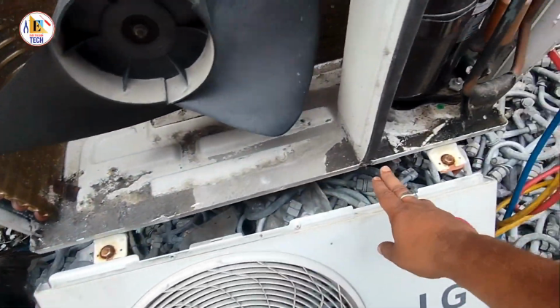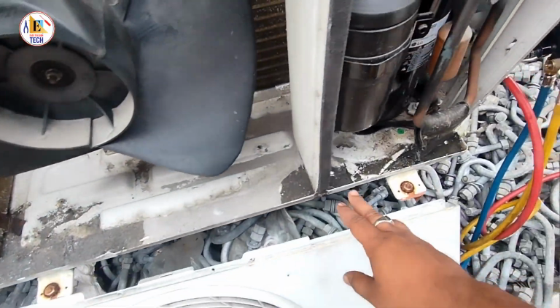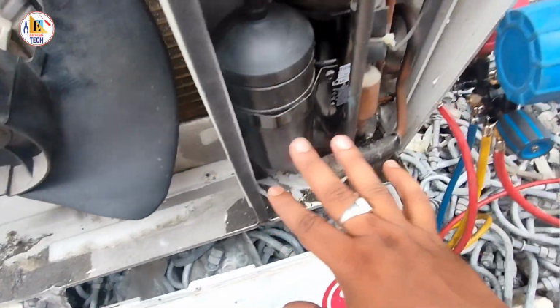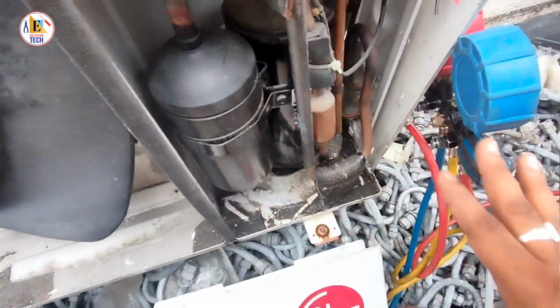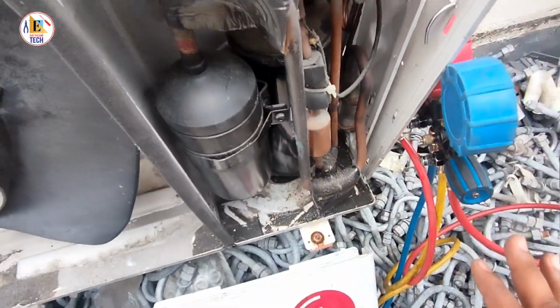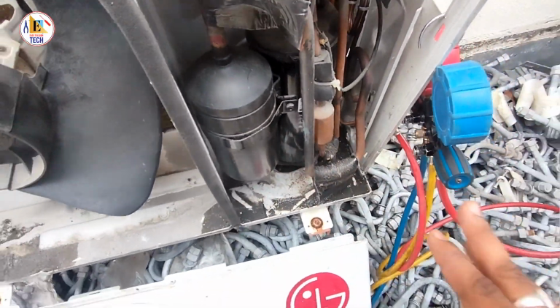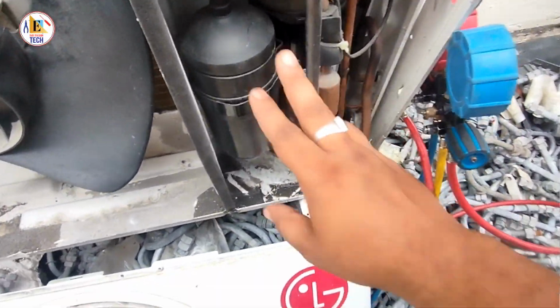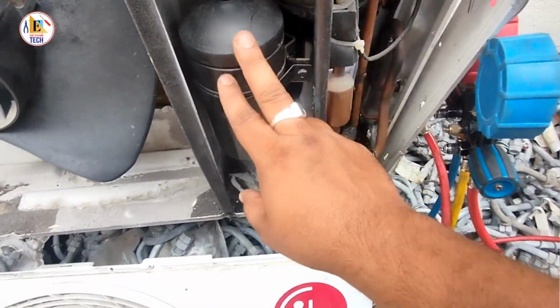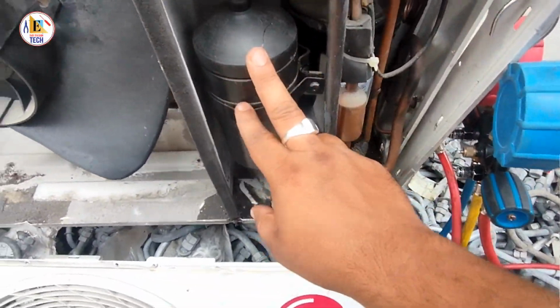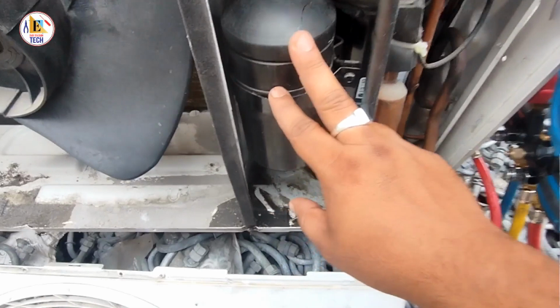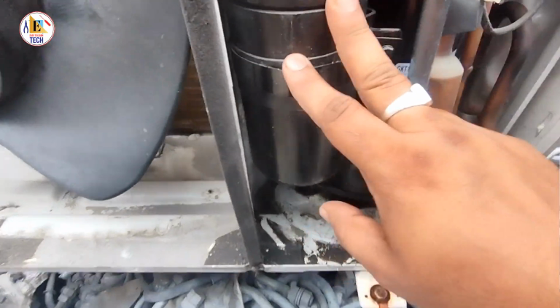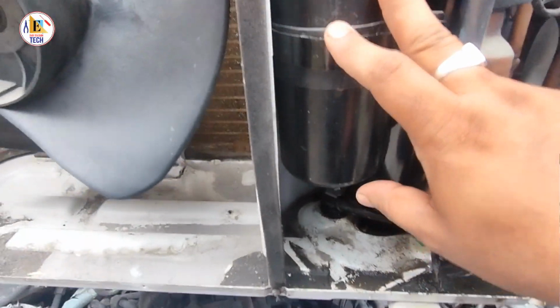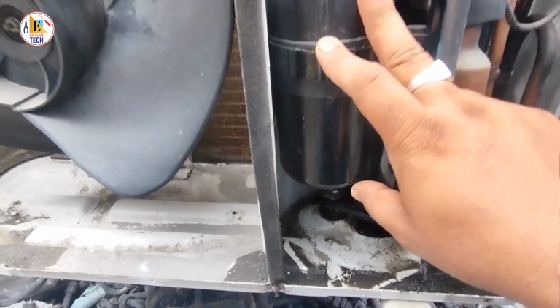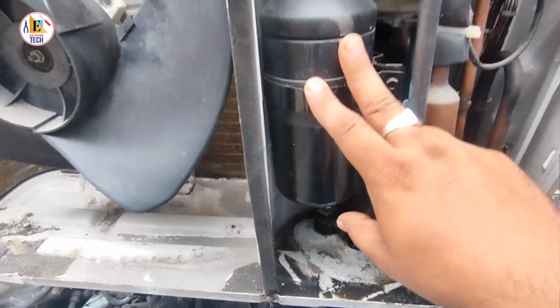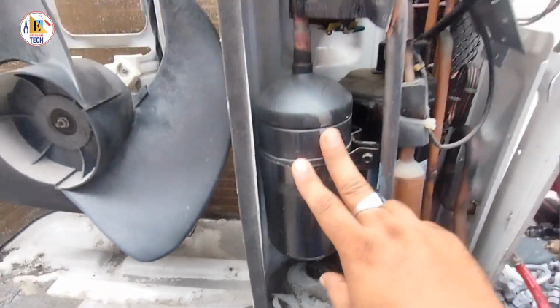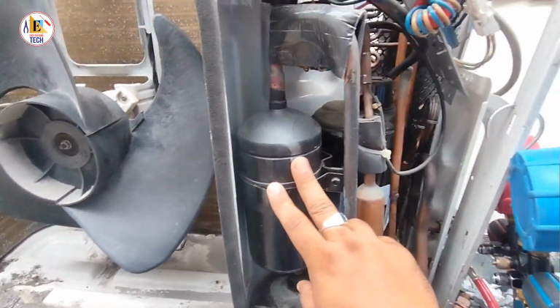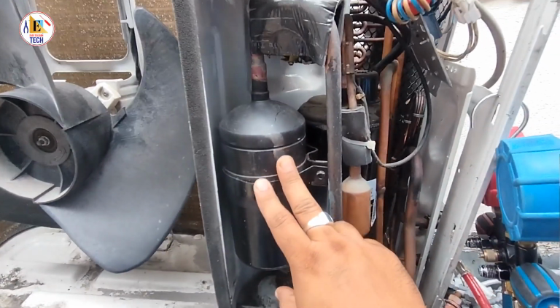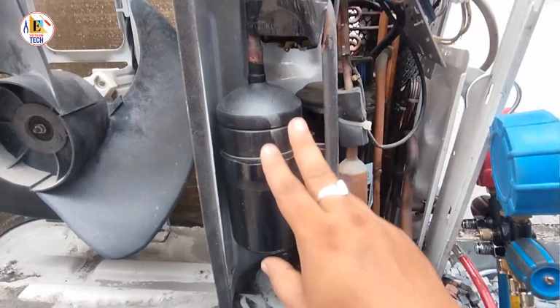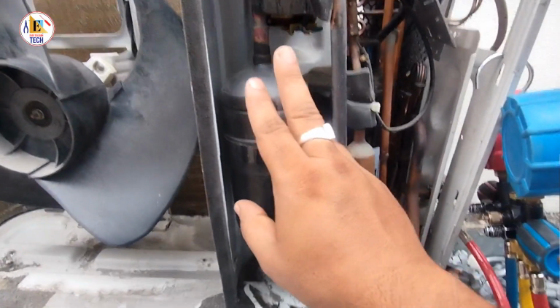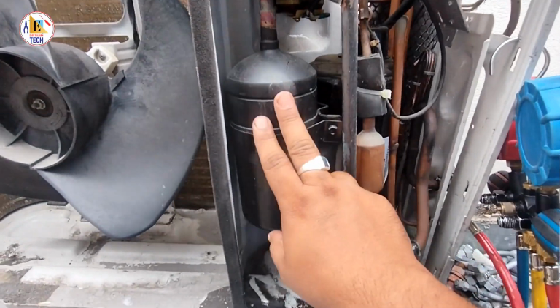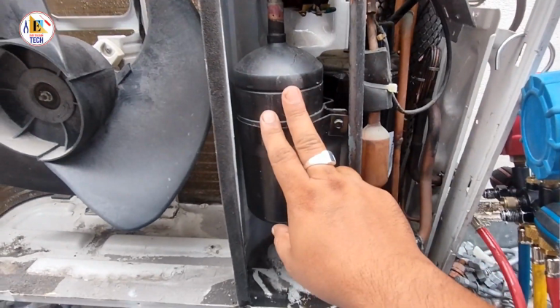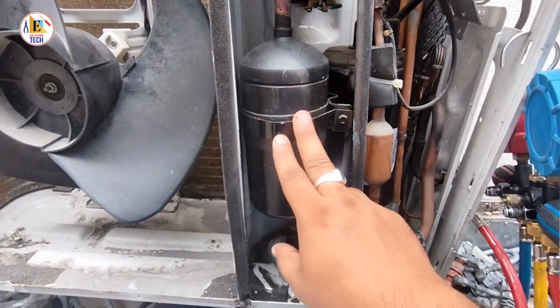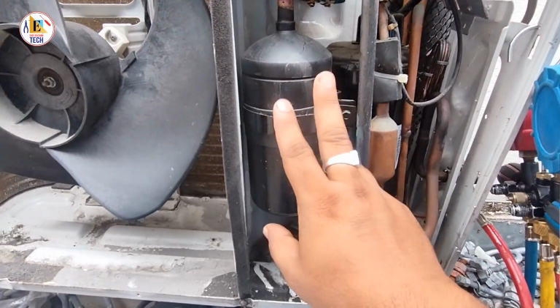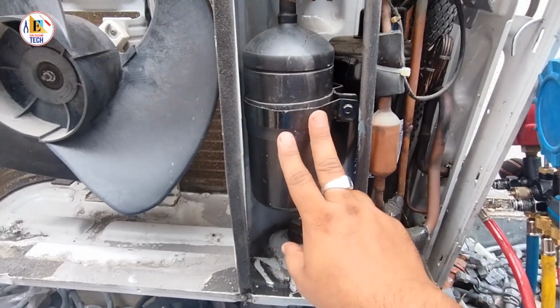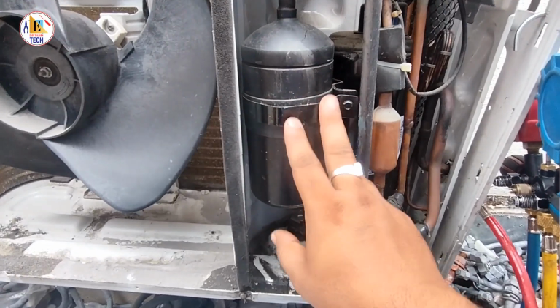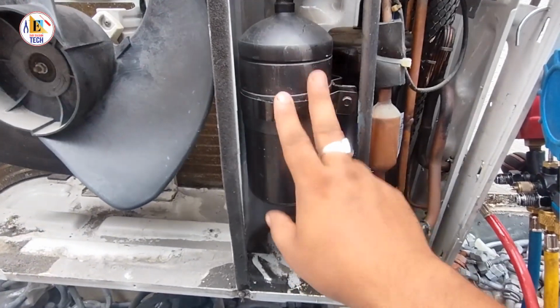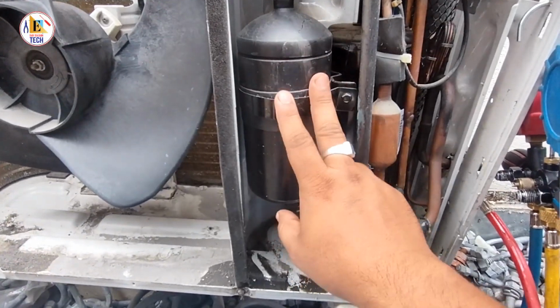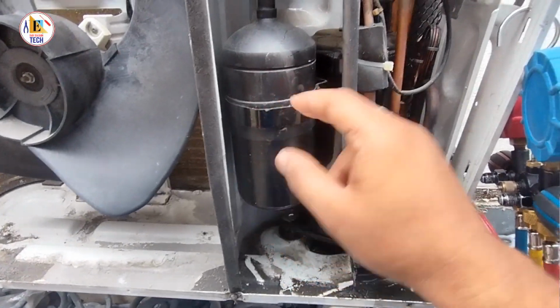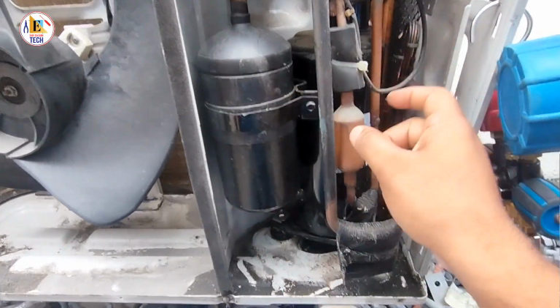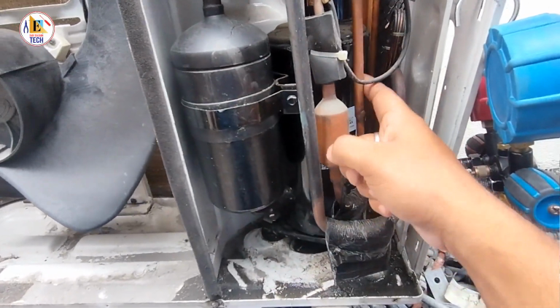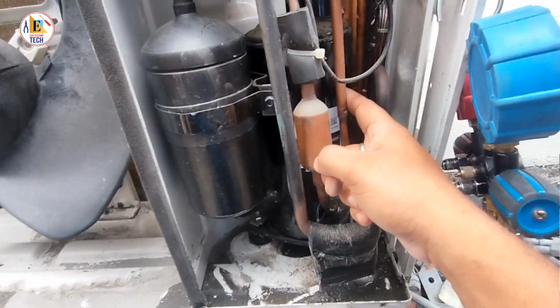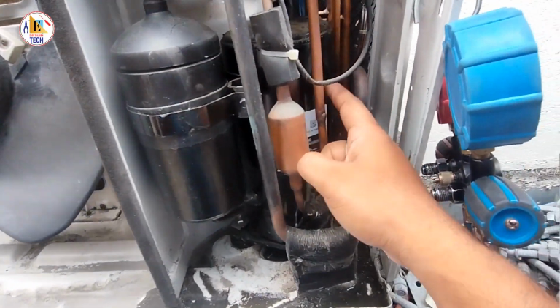If you come to the right side area, you can see this is the accumulator. The gas comes here first from the indoor unit, converts into gas form, and then goes to the compressor.